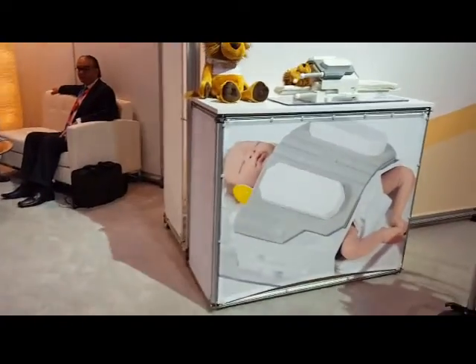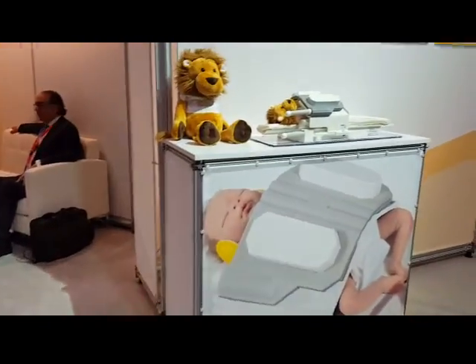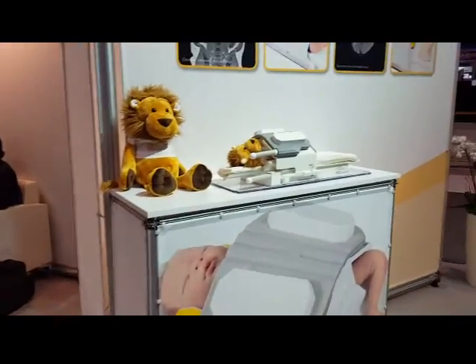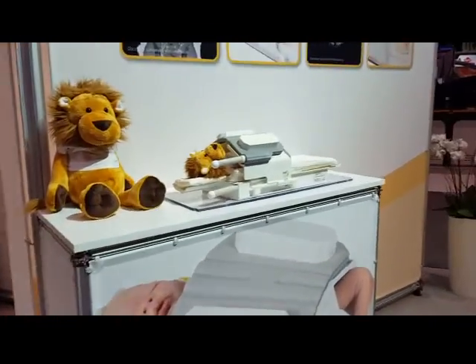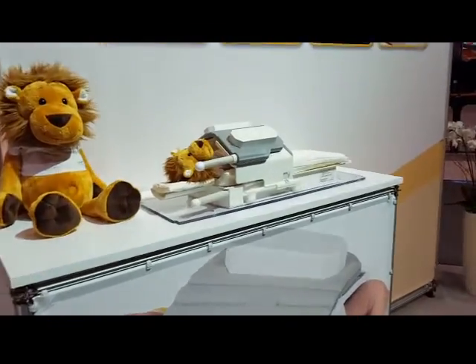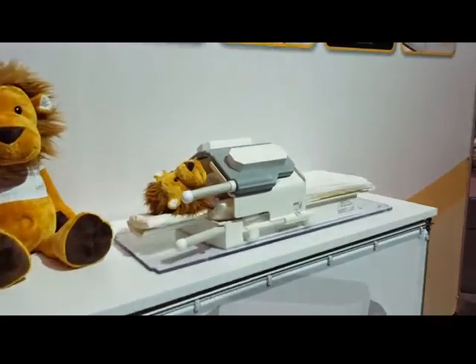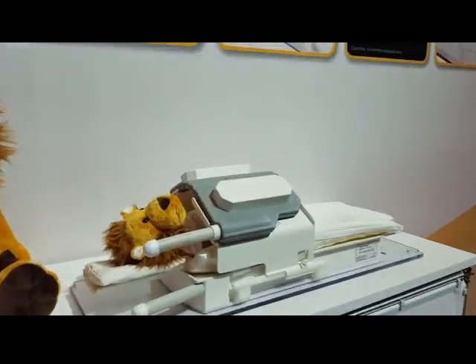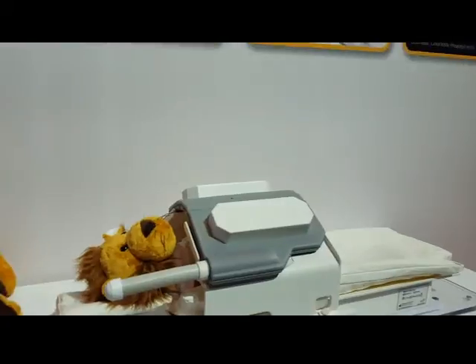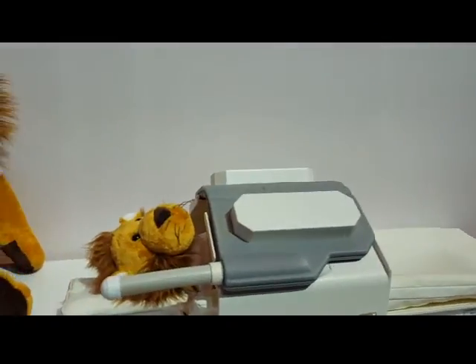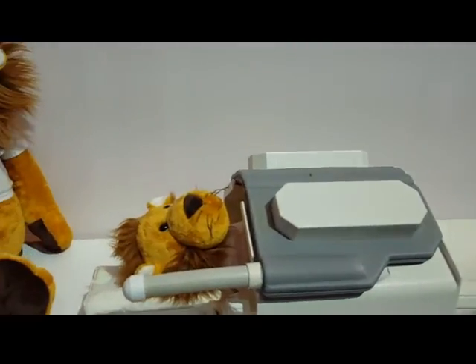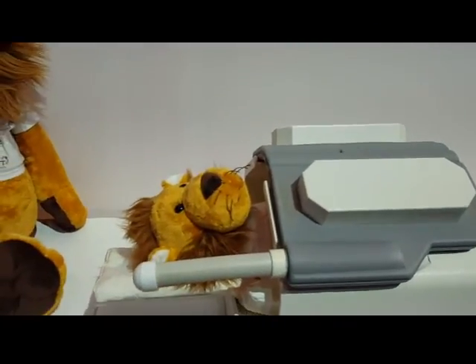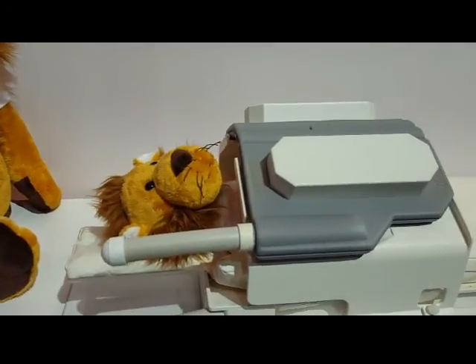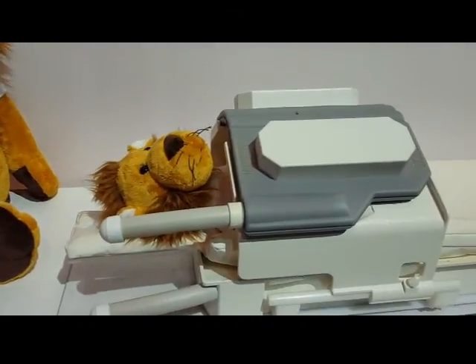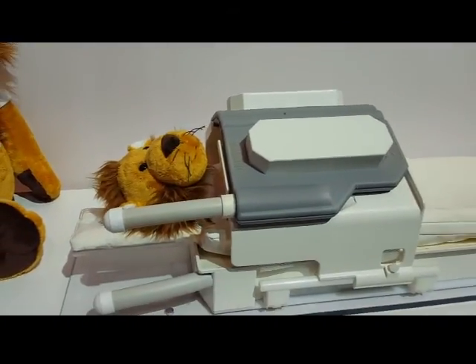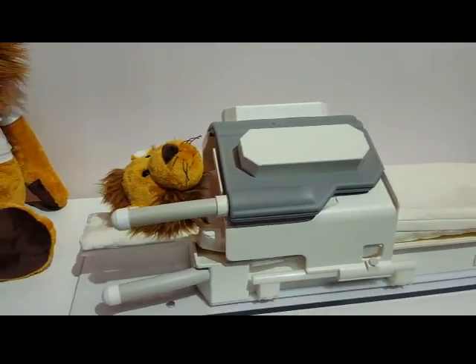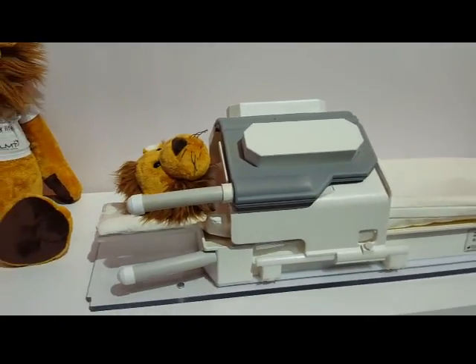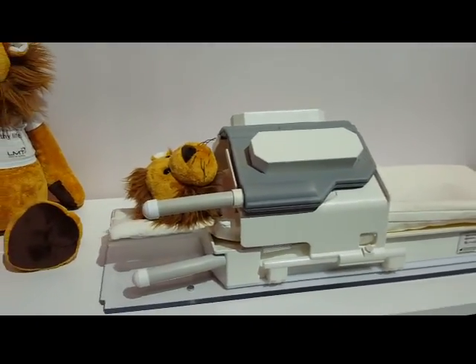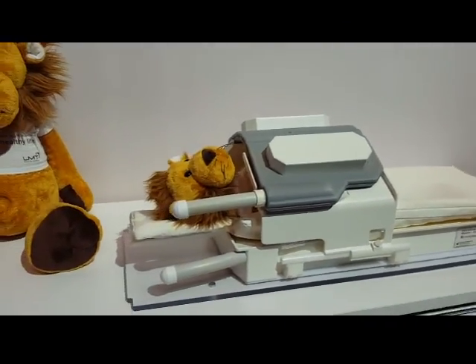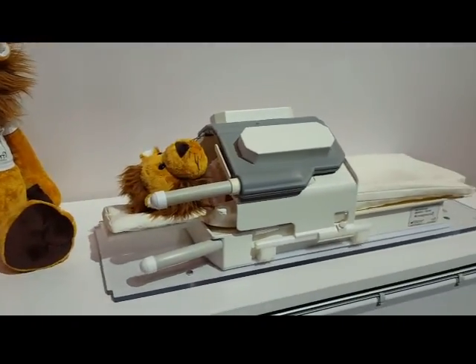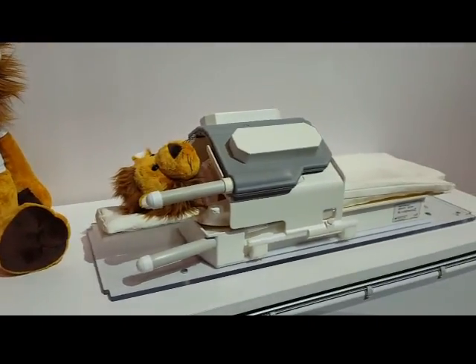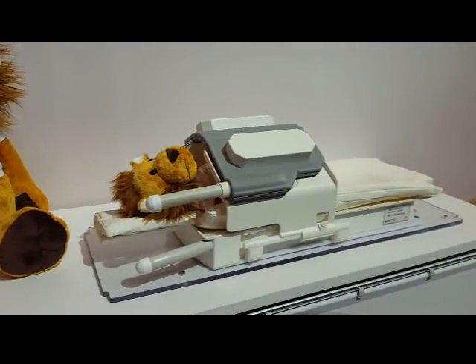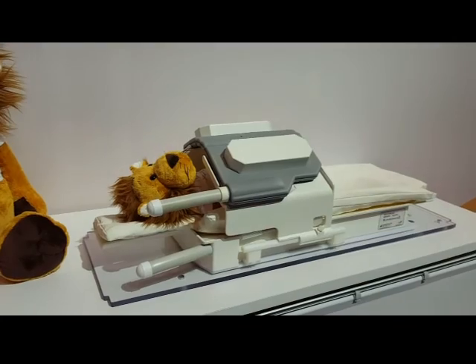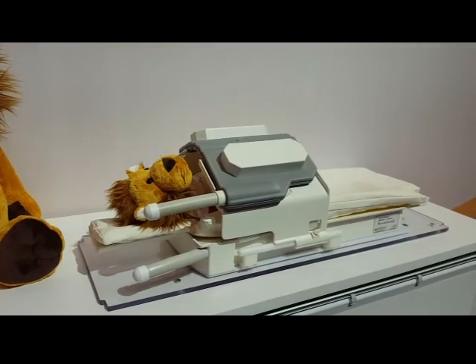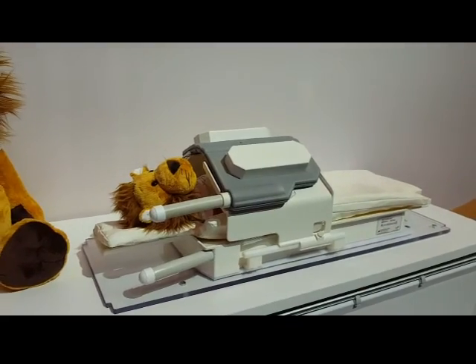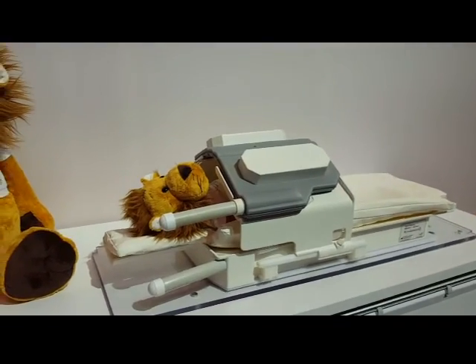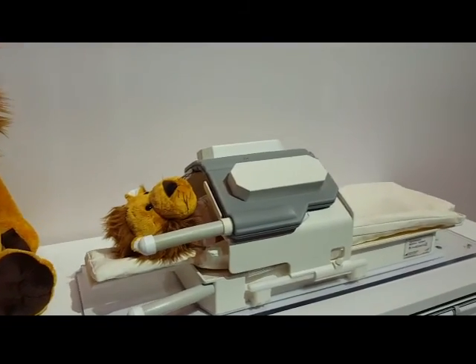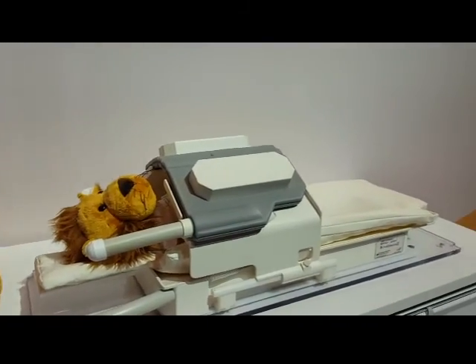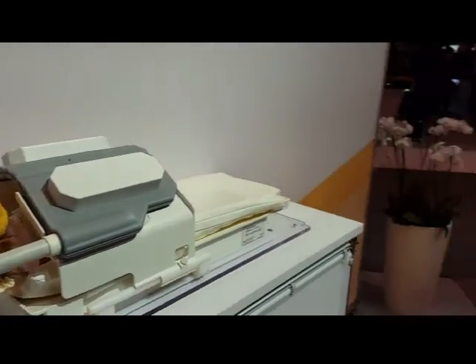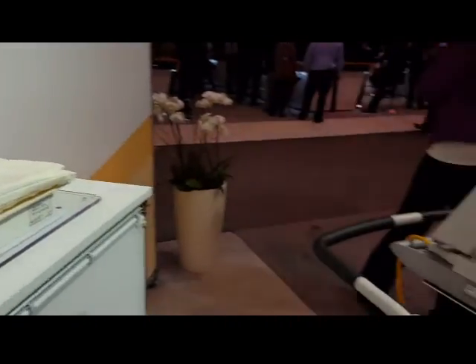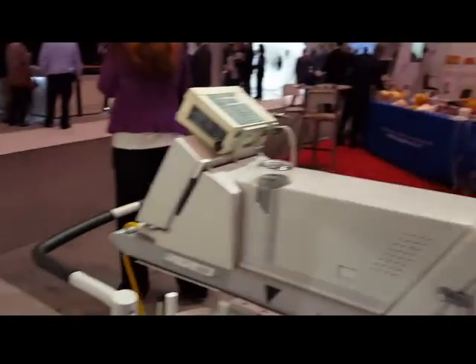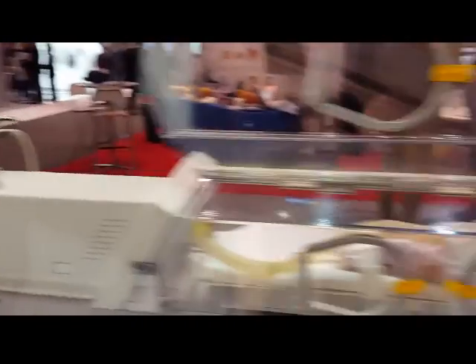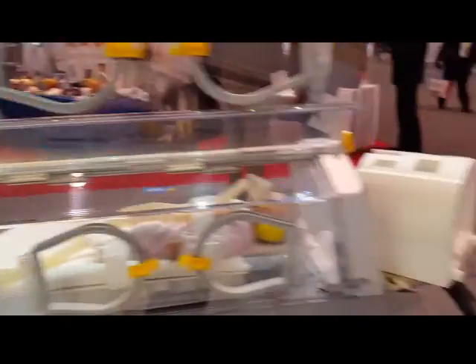Rich, Richard, looks like they sell coils here for baby lion stuffed animals, so maybe we could start doing those. You know, every little bit helps.